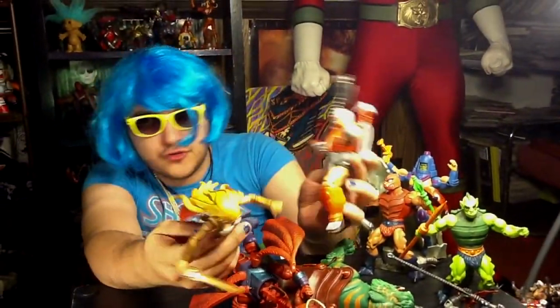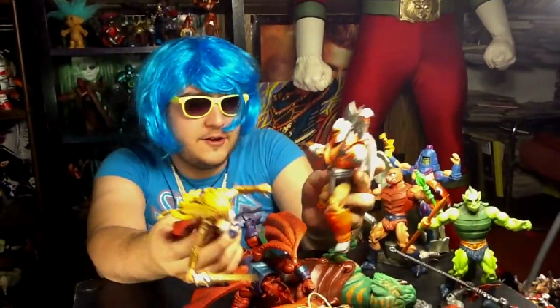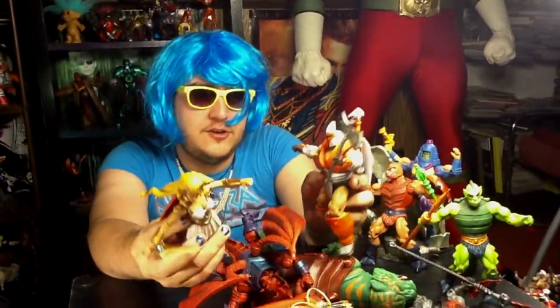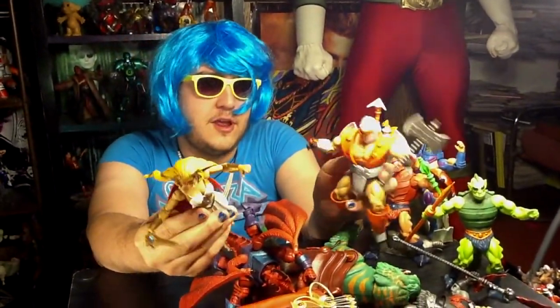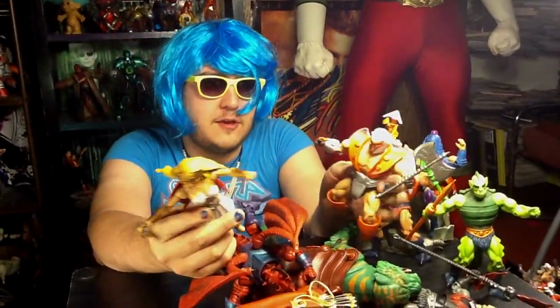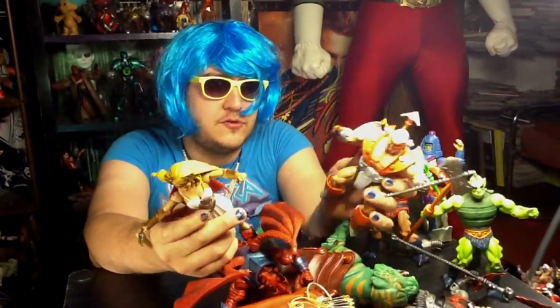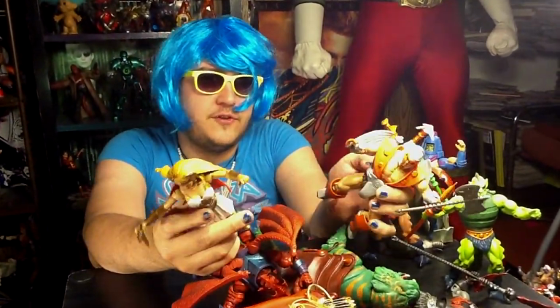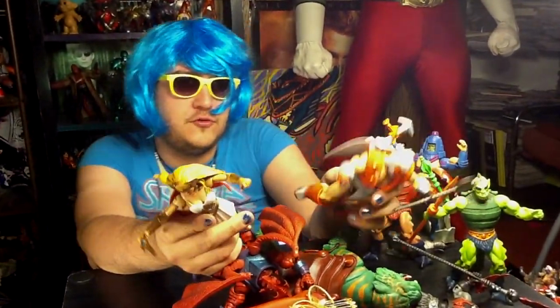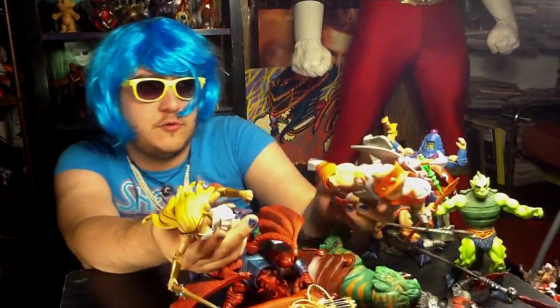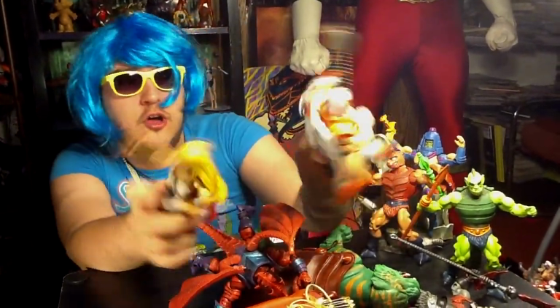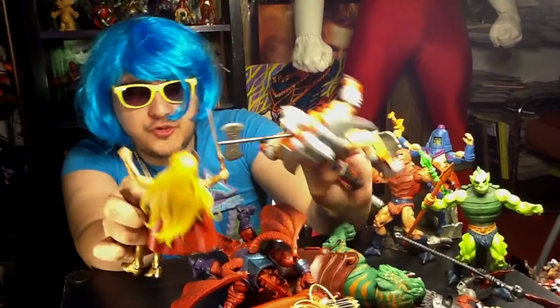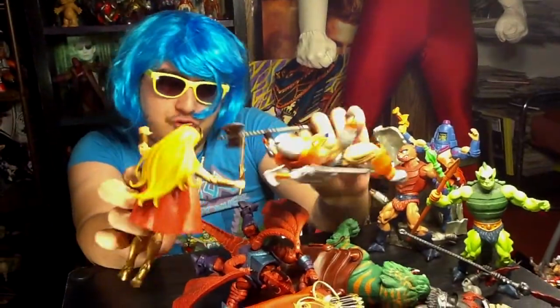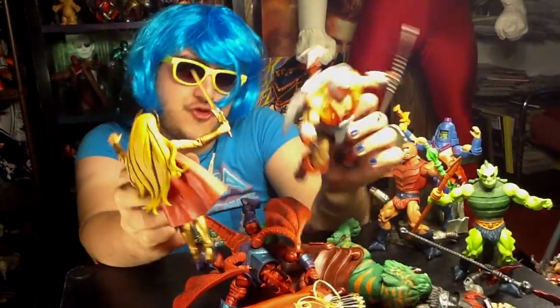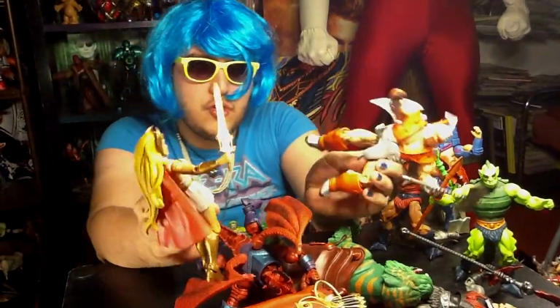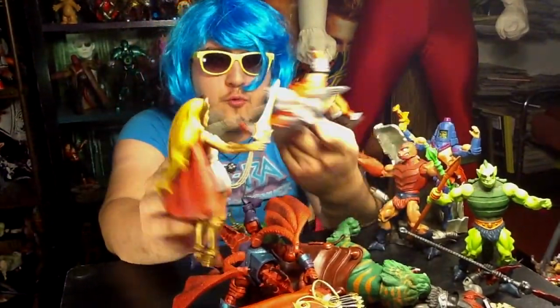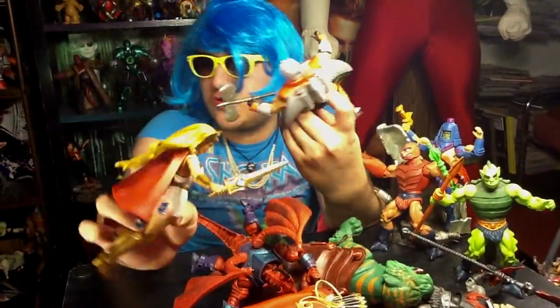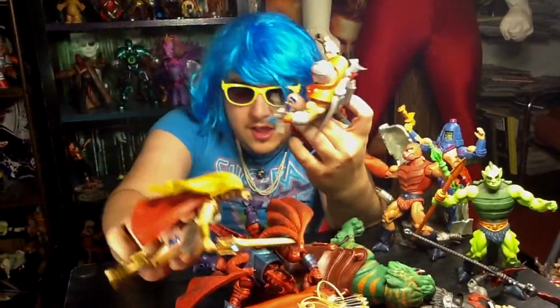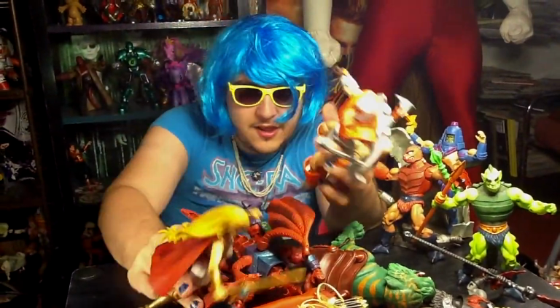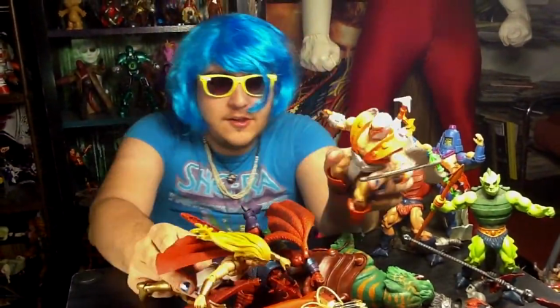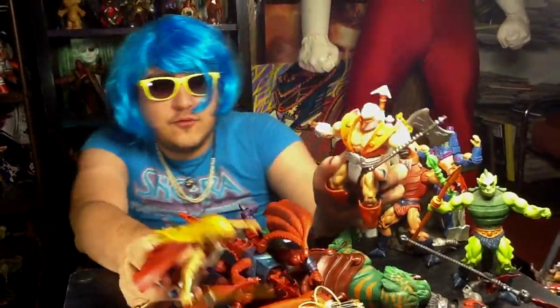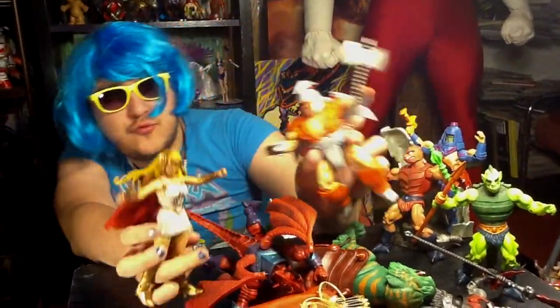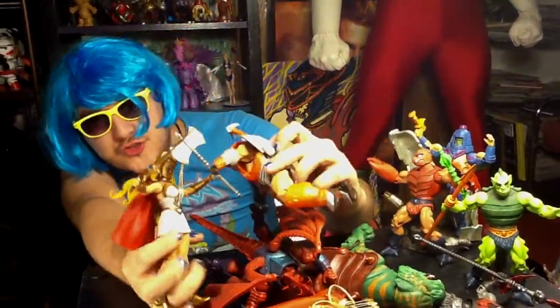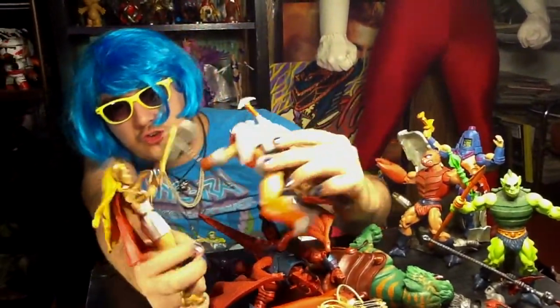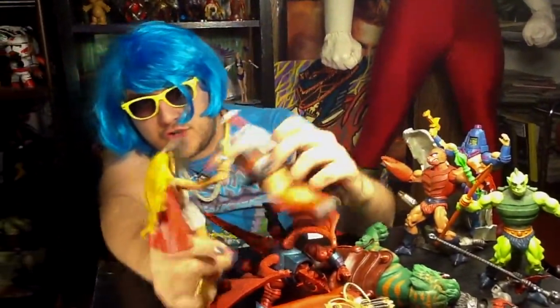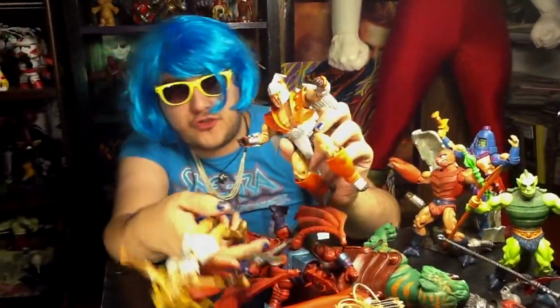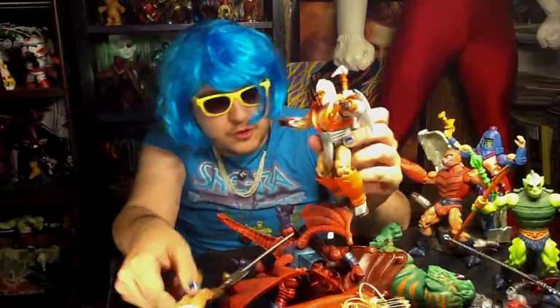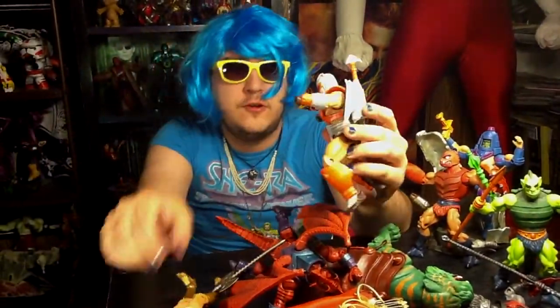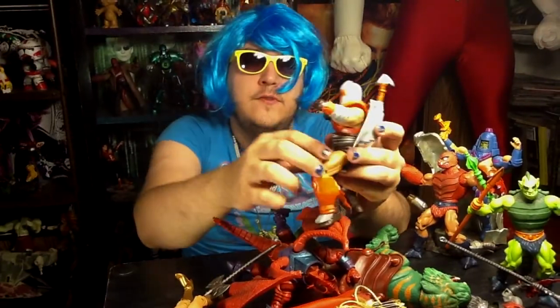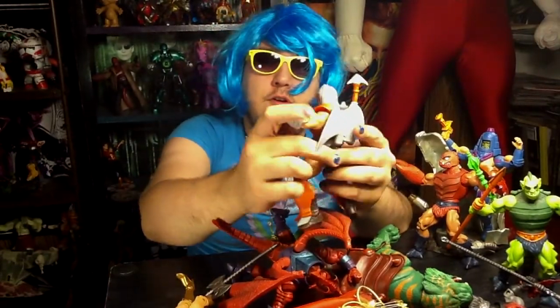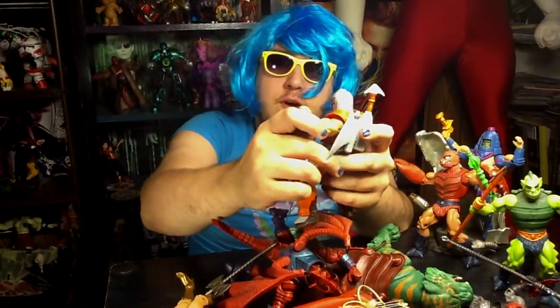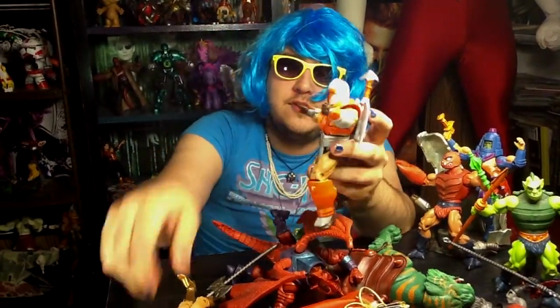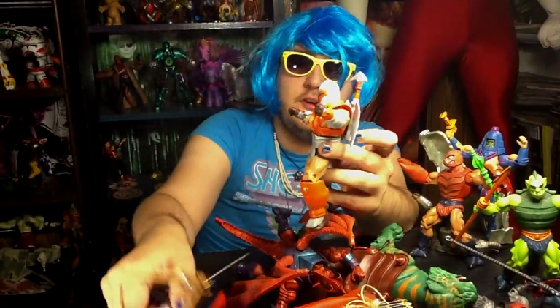I defeated him like I'm going to defeat you, She-Ra. Oh, I've been disarmed.